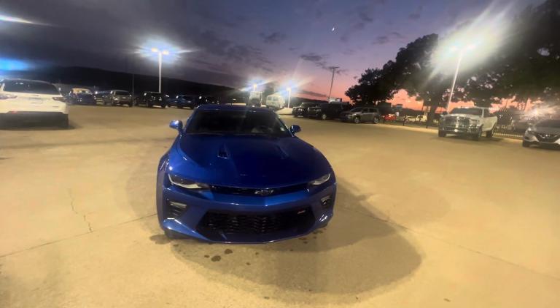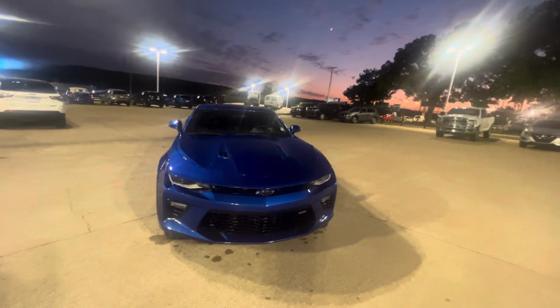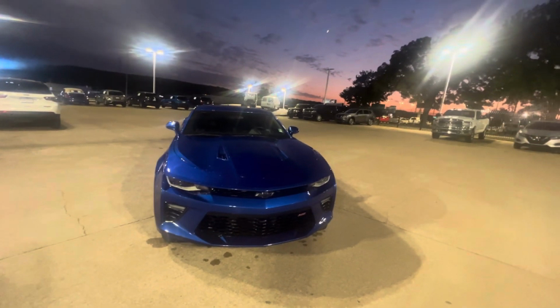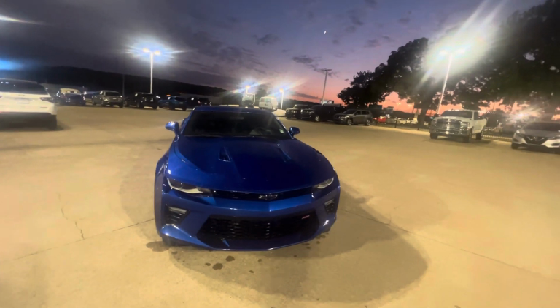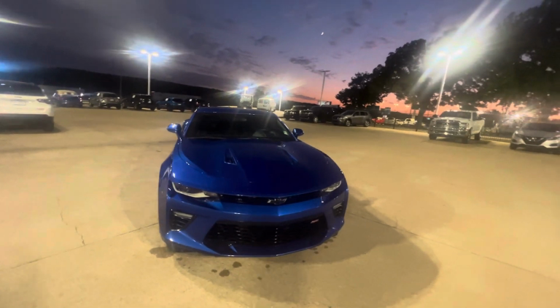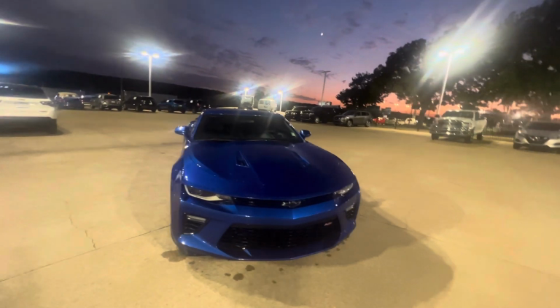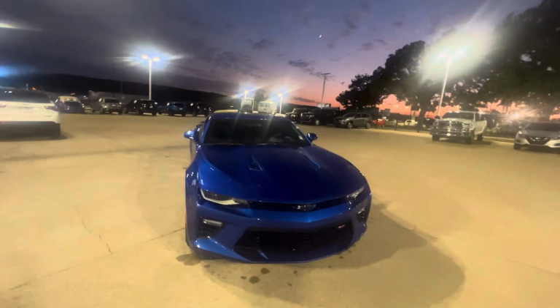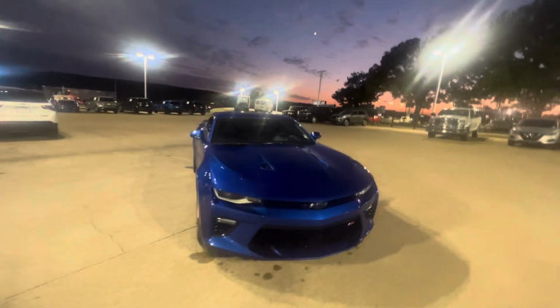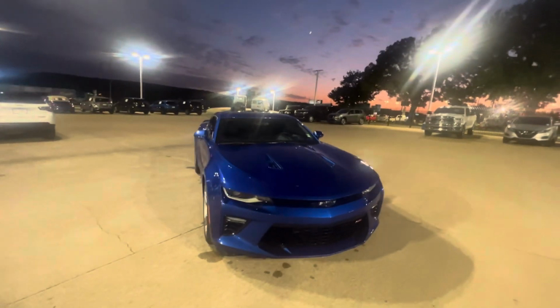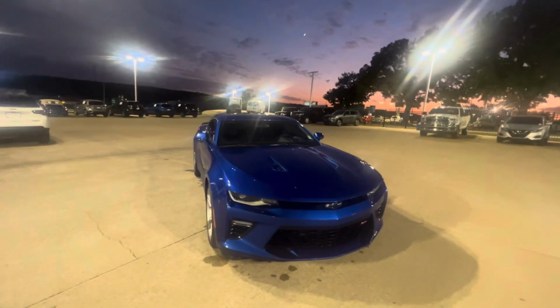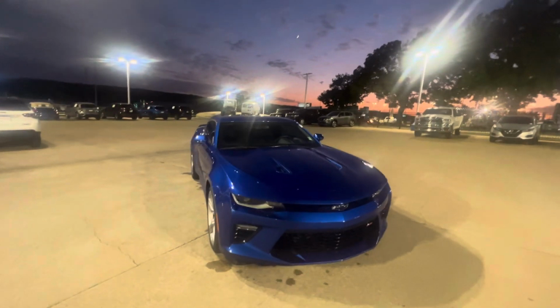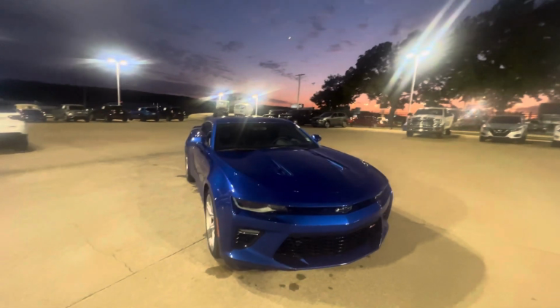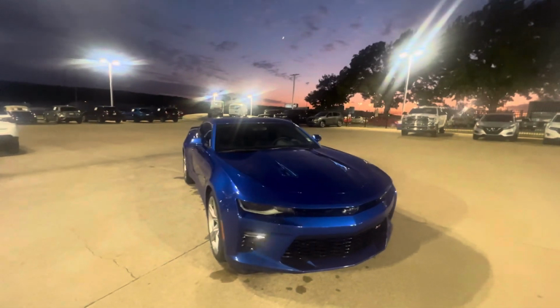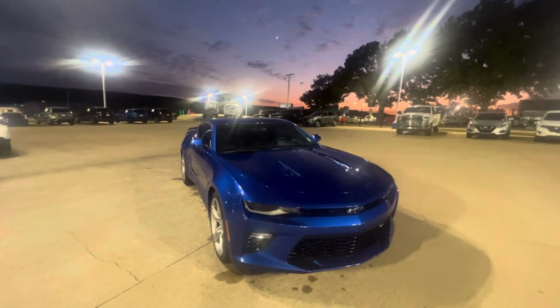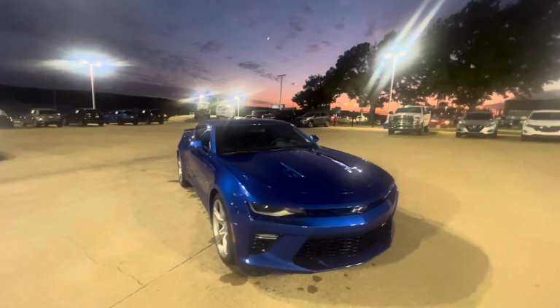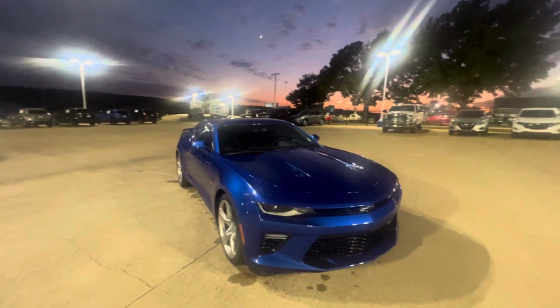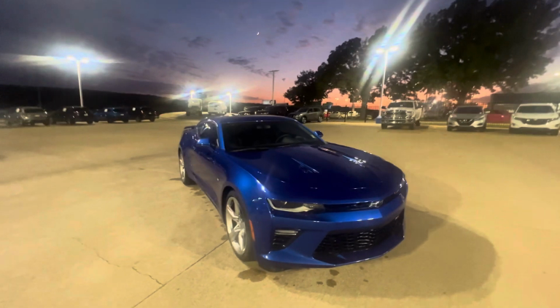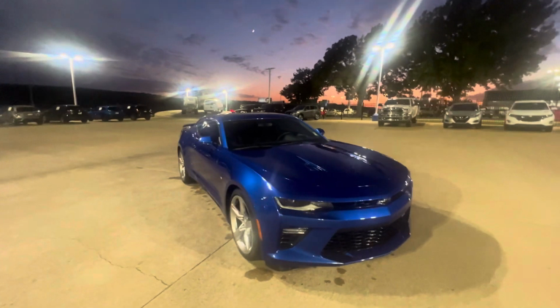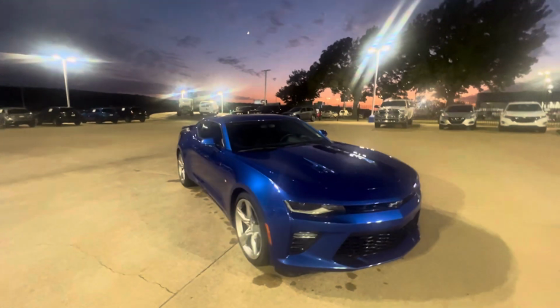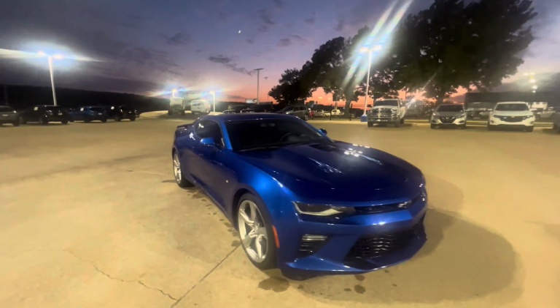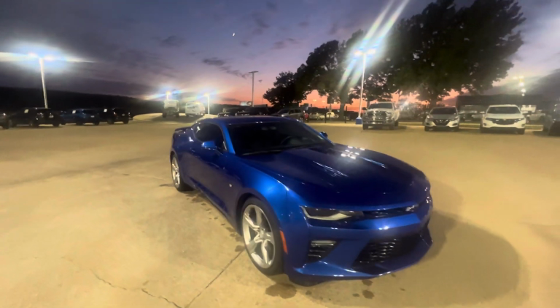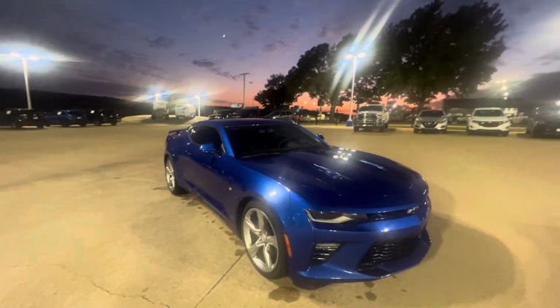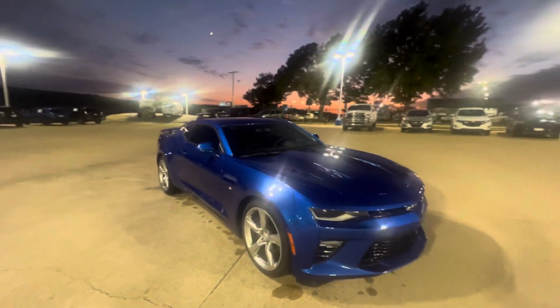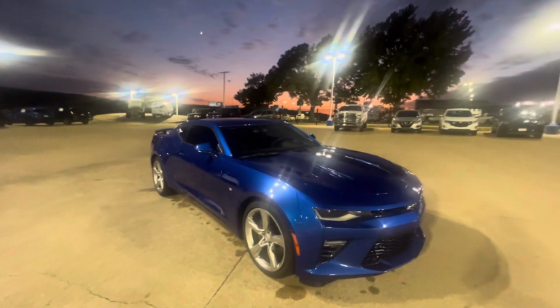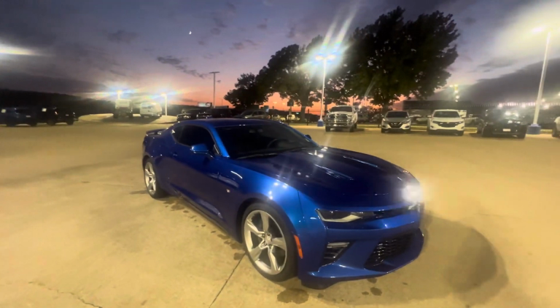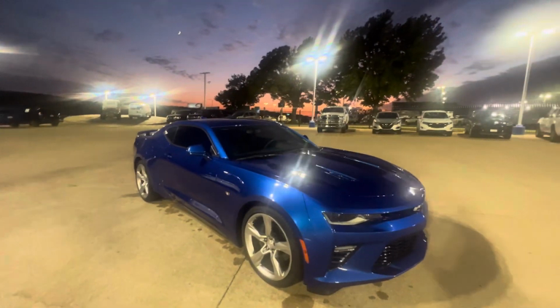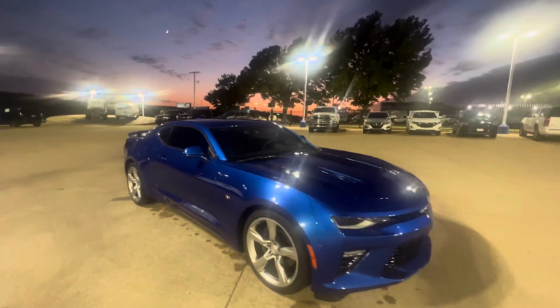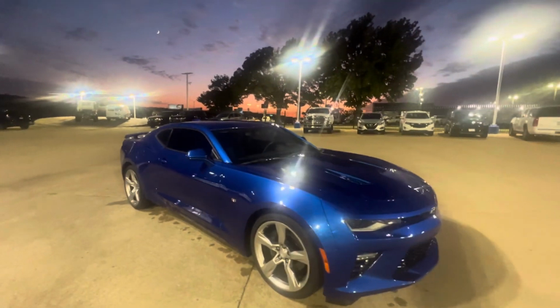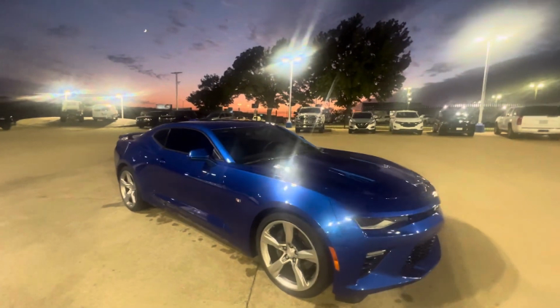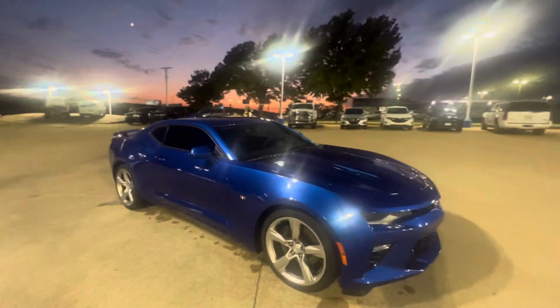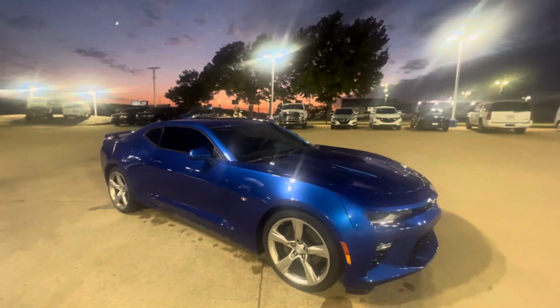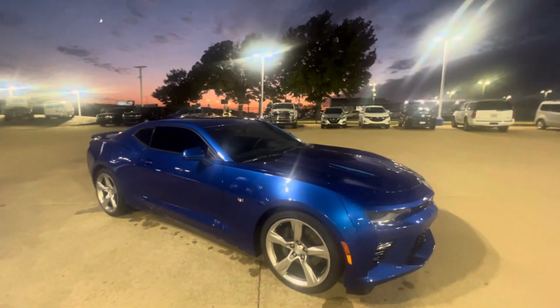Hey Kim, it's Vance here at Jim Glover Chevrolet. Just want to bring you a quick little video walk-around of the 2018 Chevy Camaro you're inquiring about.